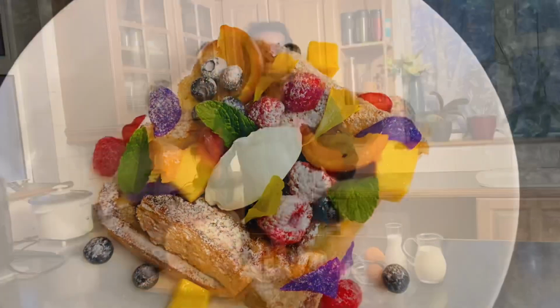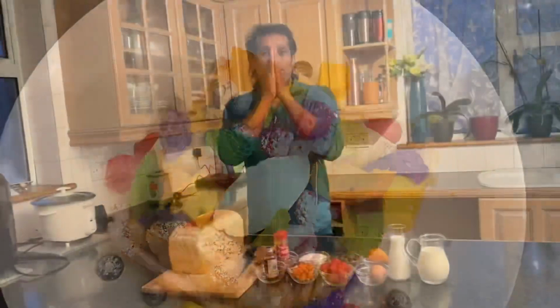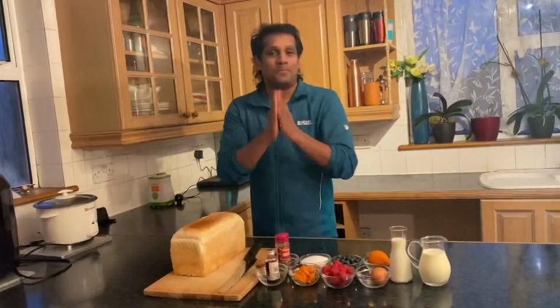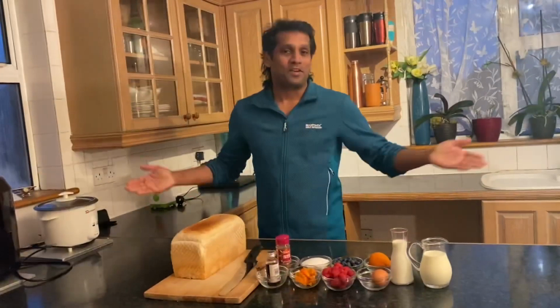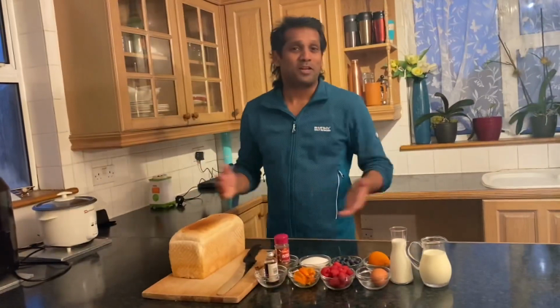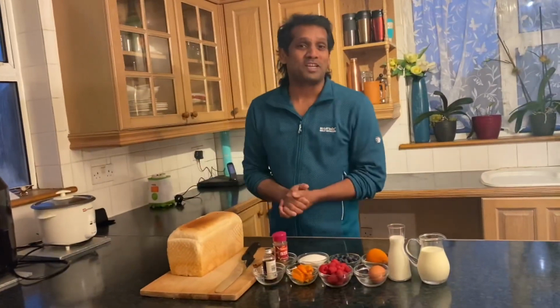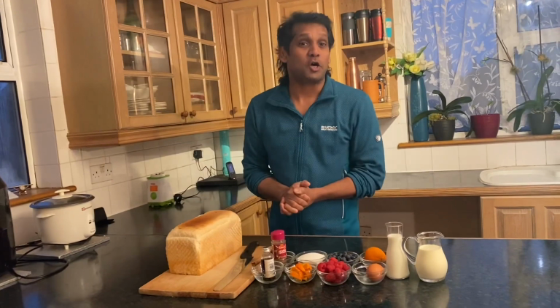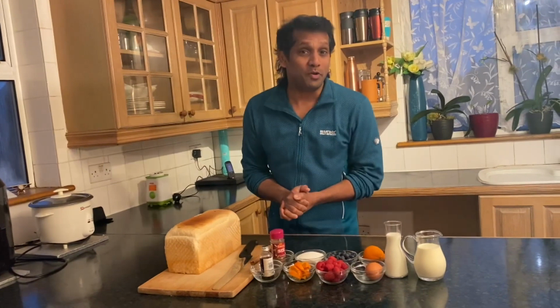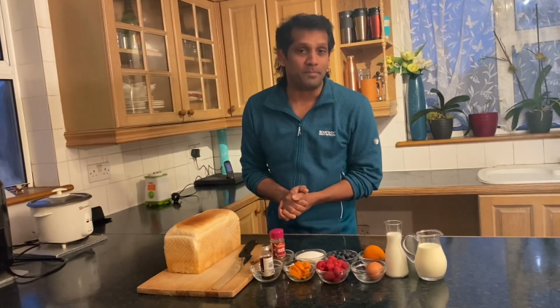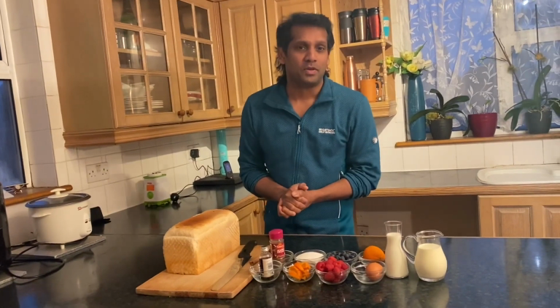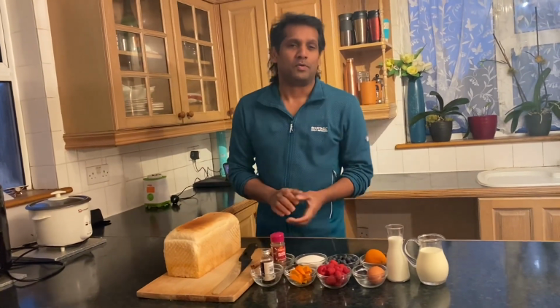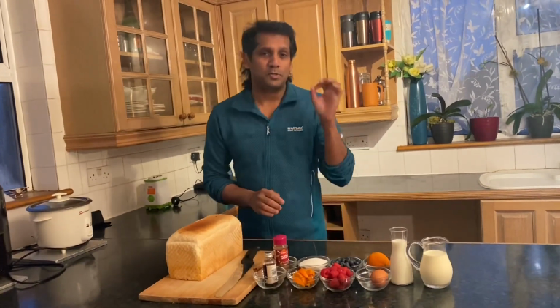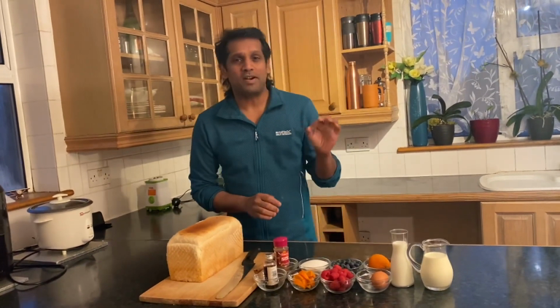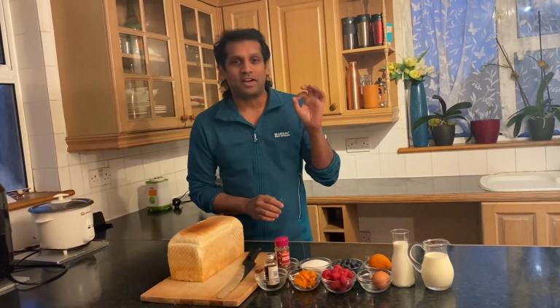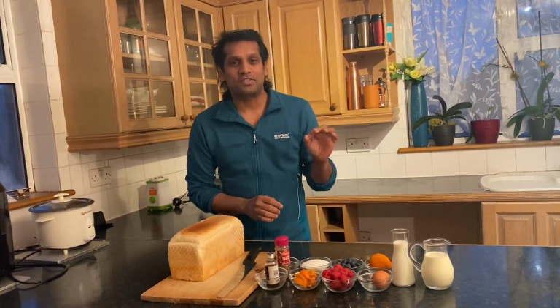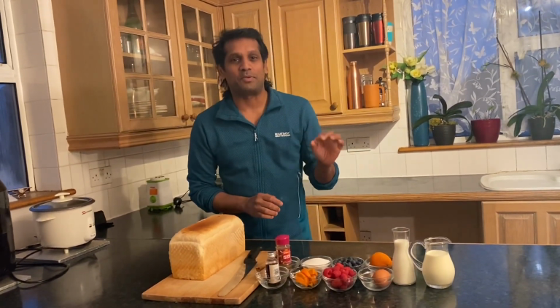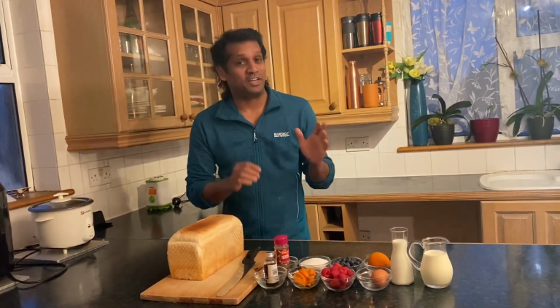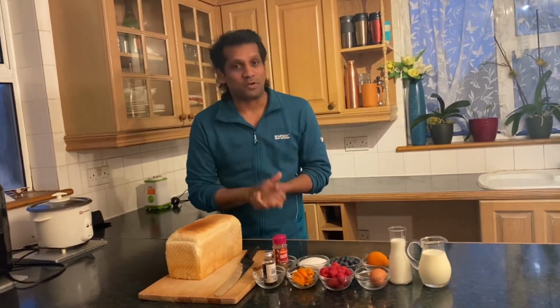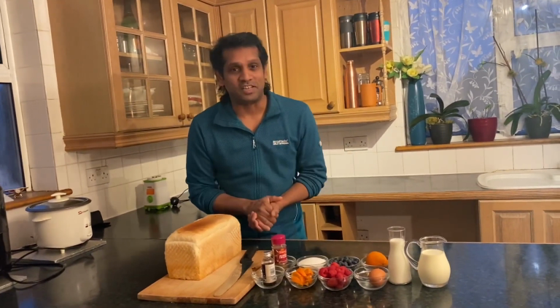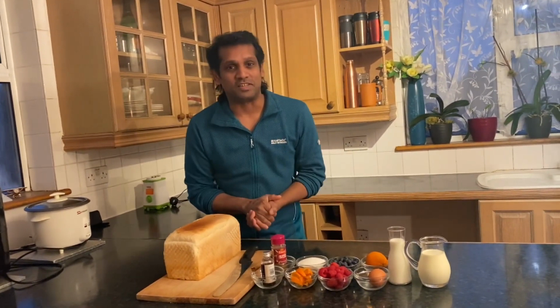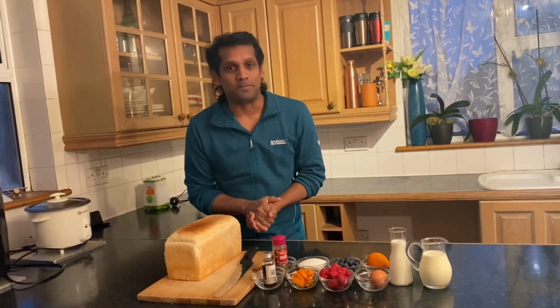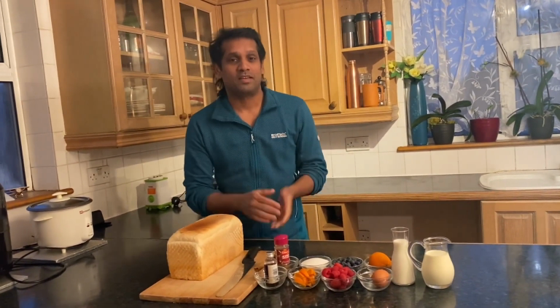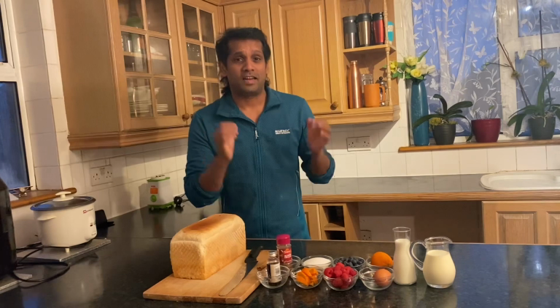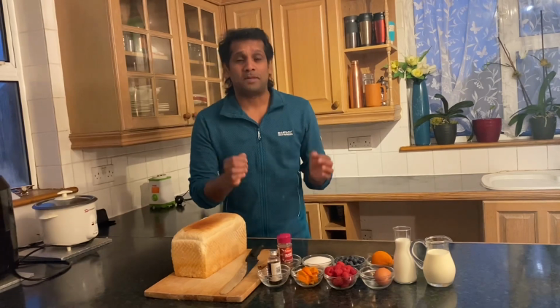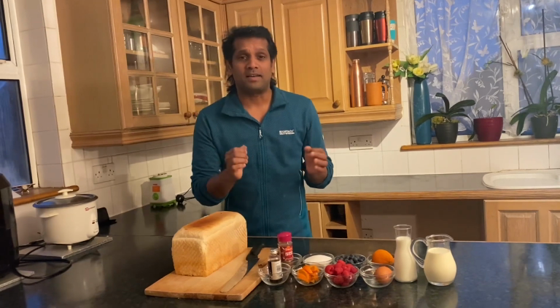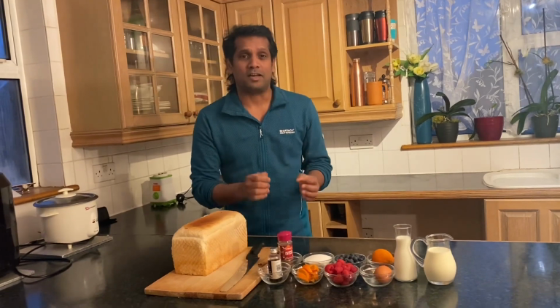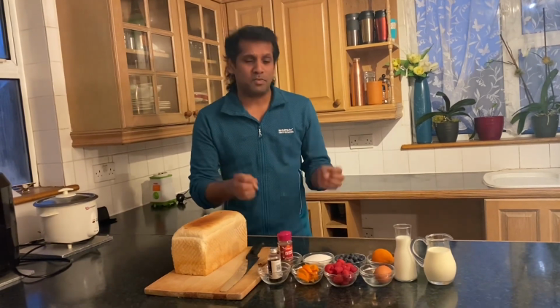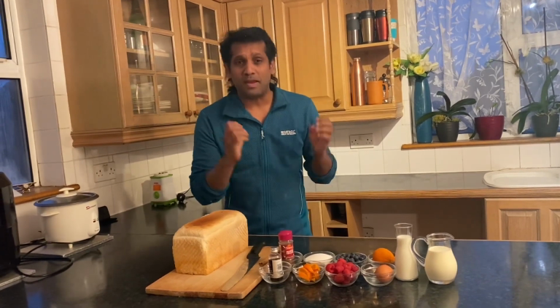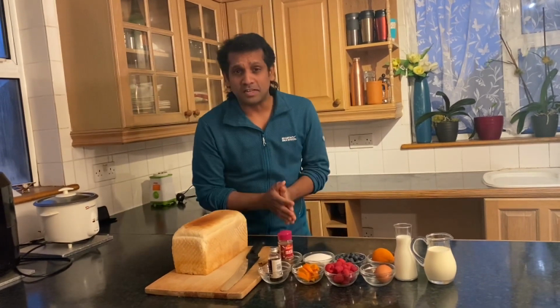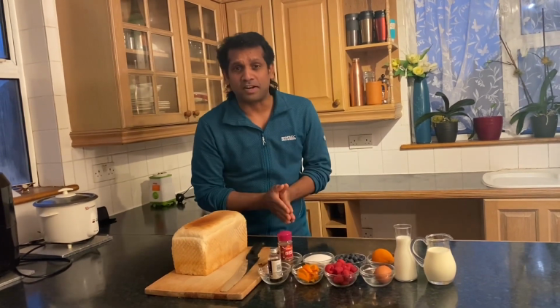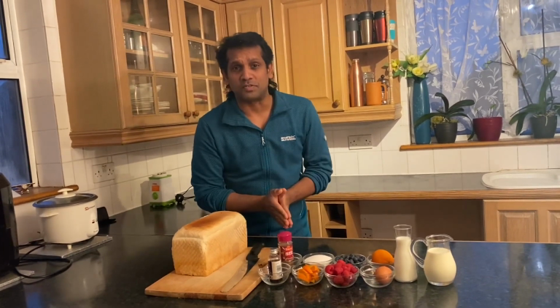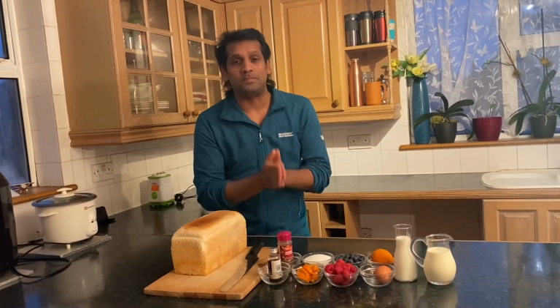Welcome to Sardang's Home Cooking. We are here with a great breakfast recipe — French Toast. It is very easy to make.